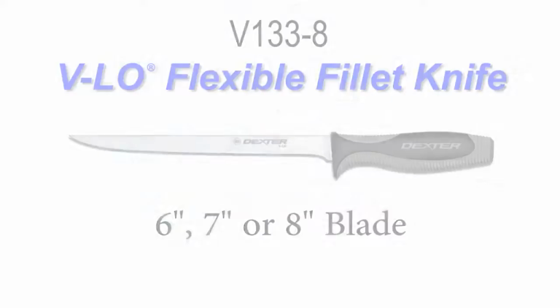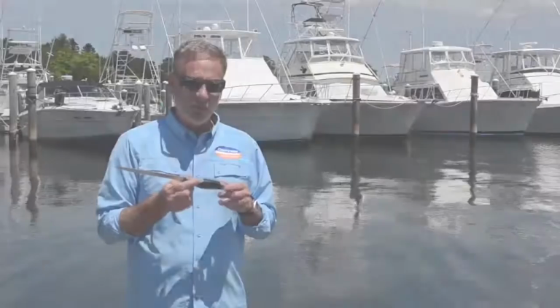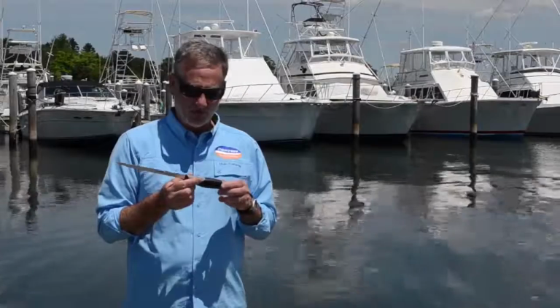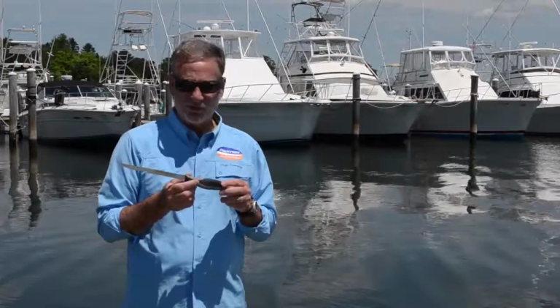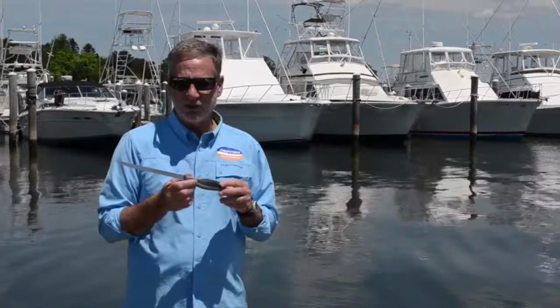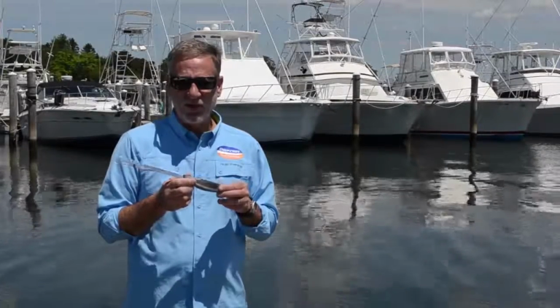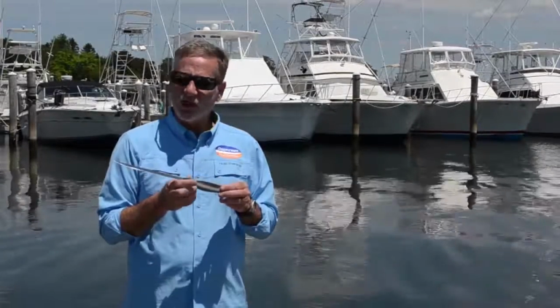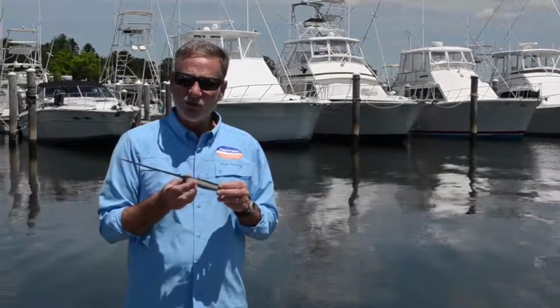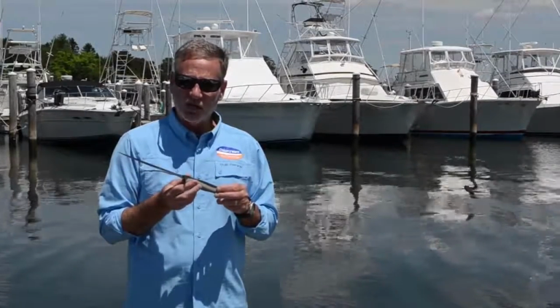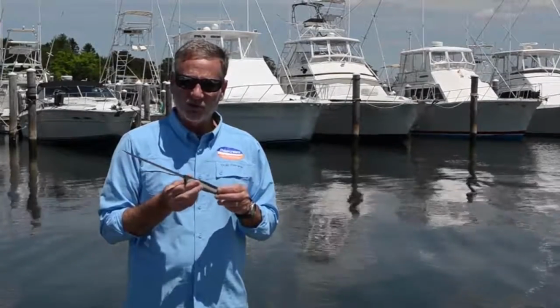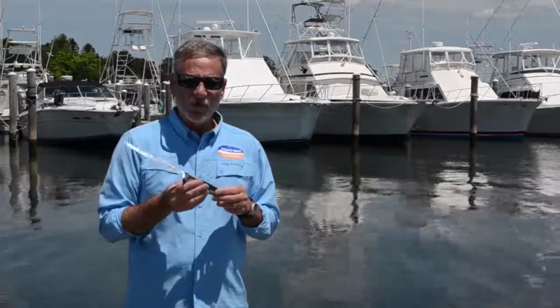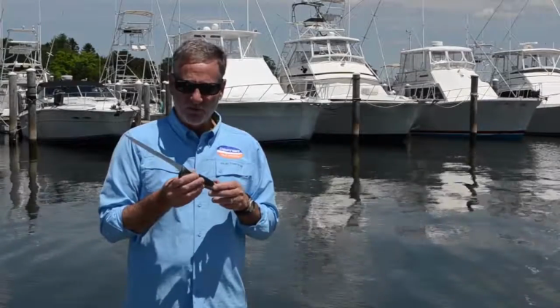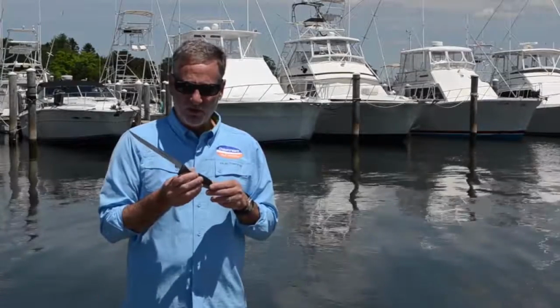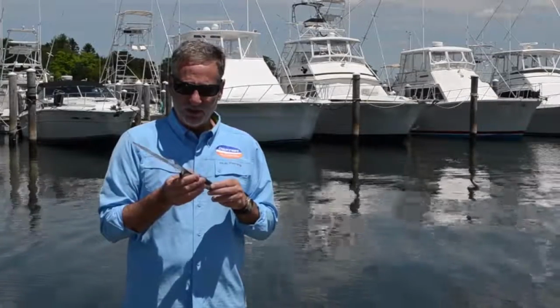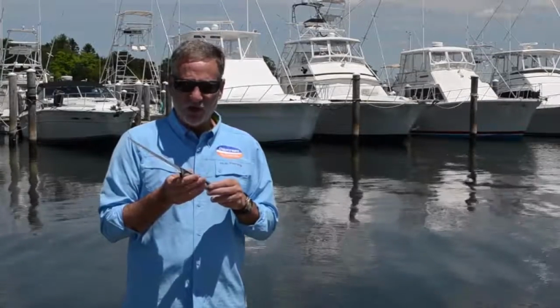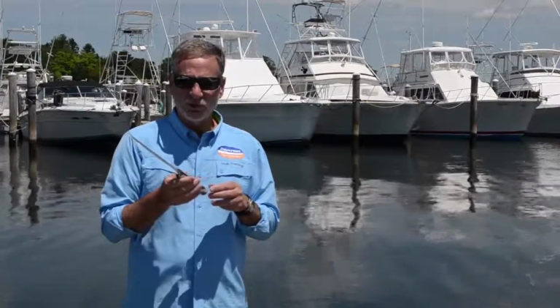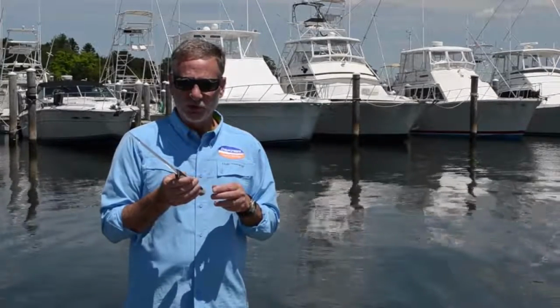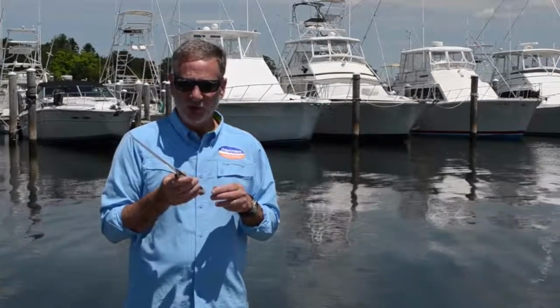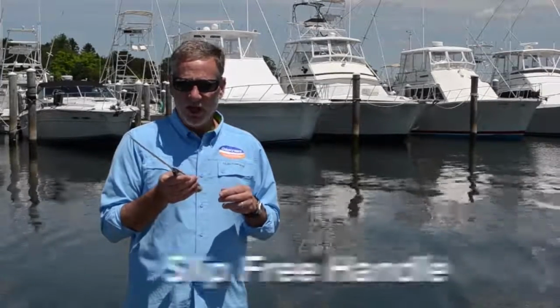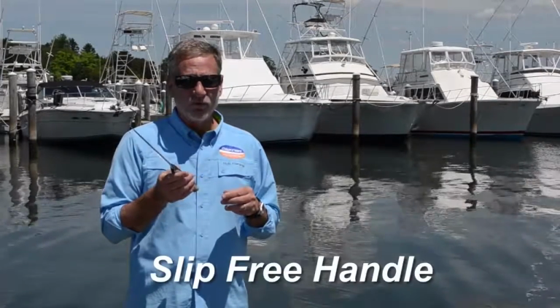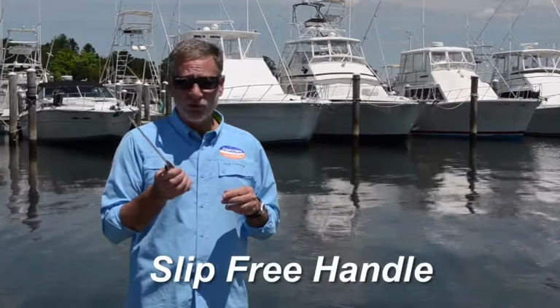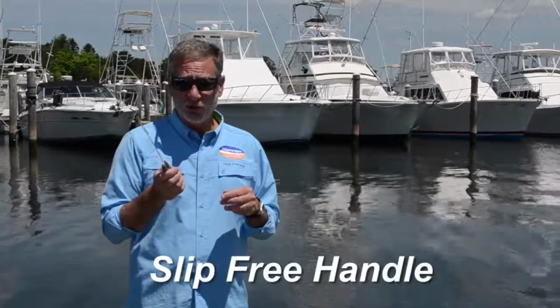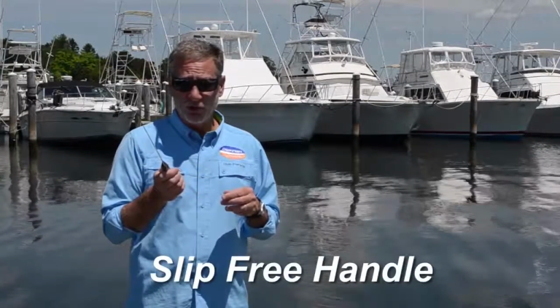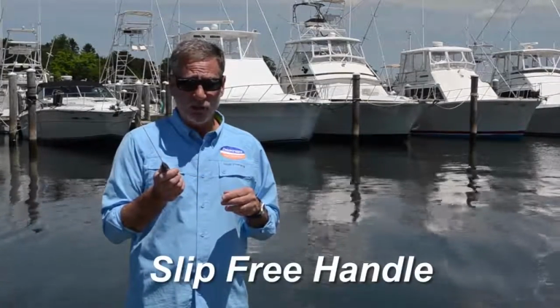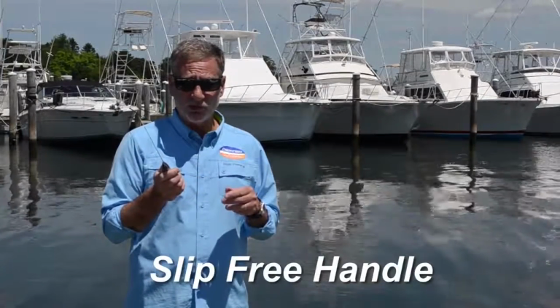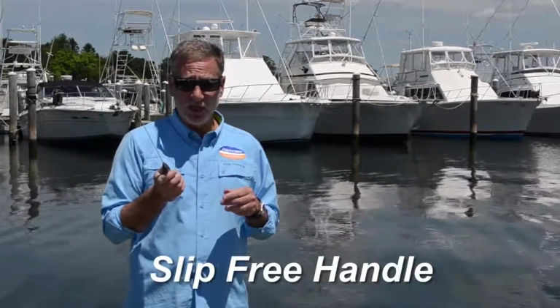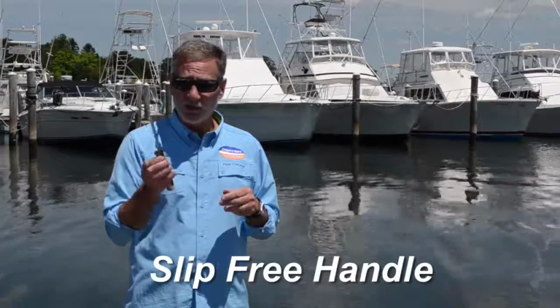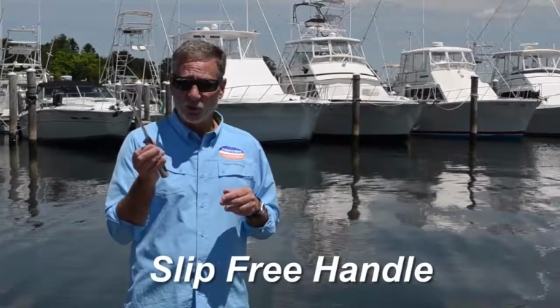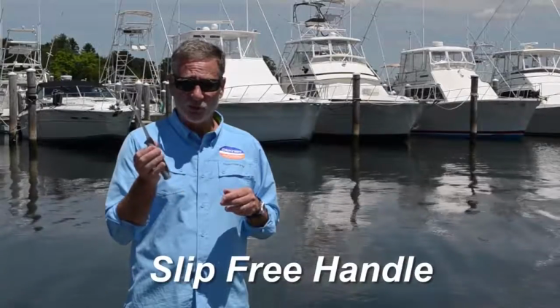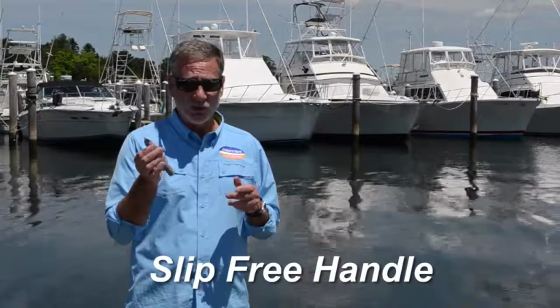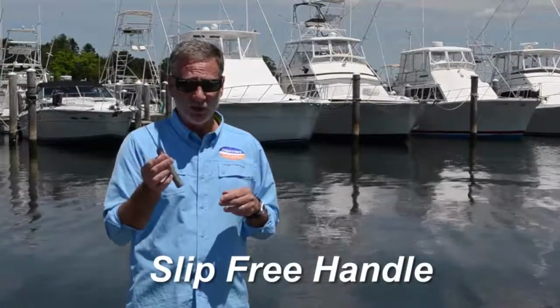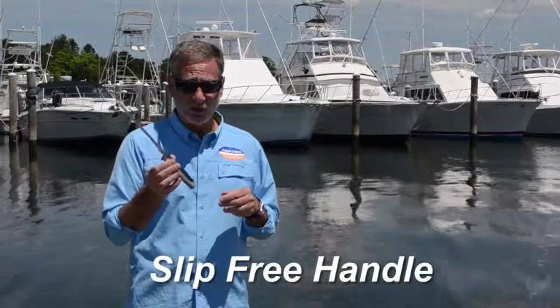What I really like about this knife is the handle. It's got two different textures. It makes it very comfortable to use, virtually slip-free when you have wet and slimy hands. It gives you great control when you're filleting.